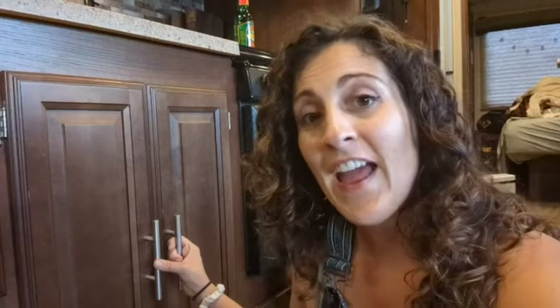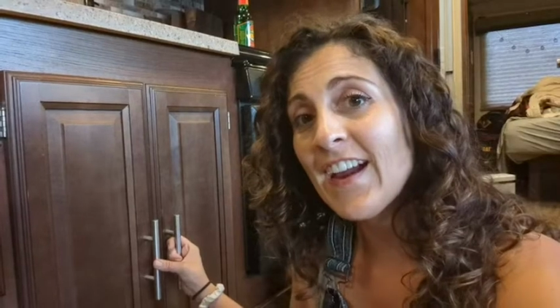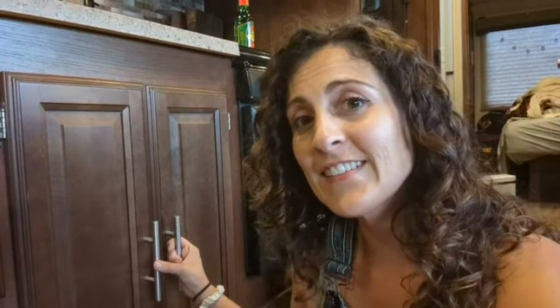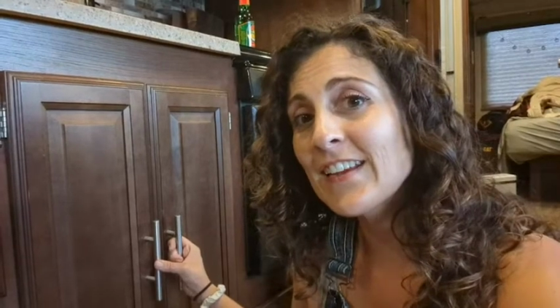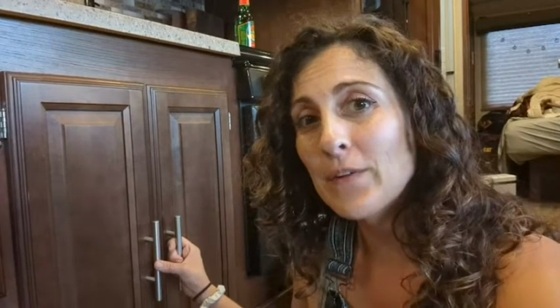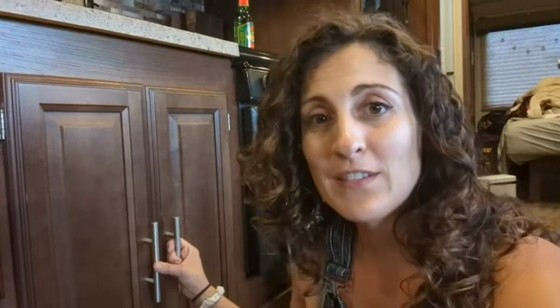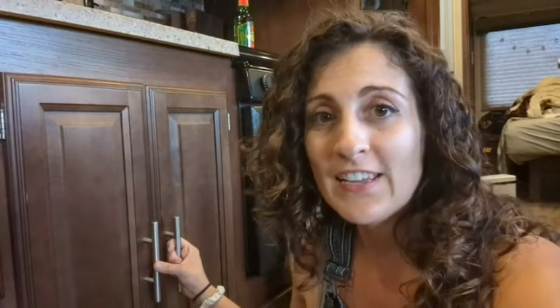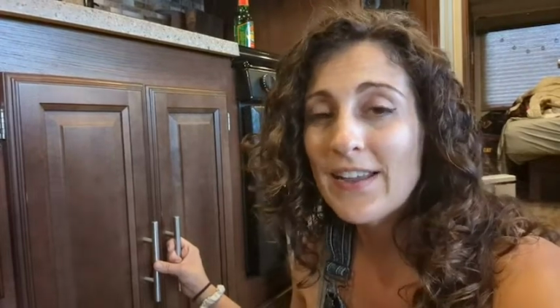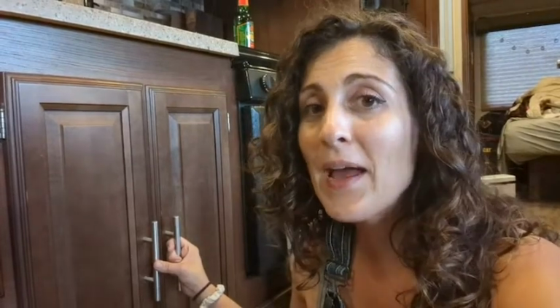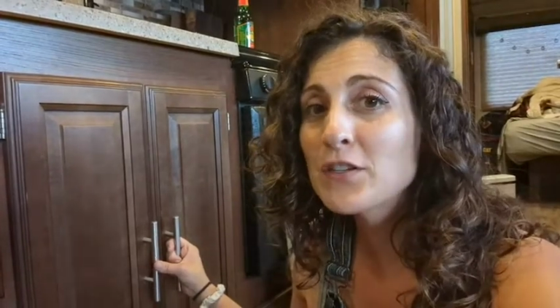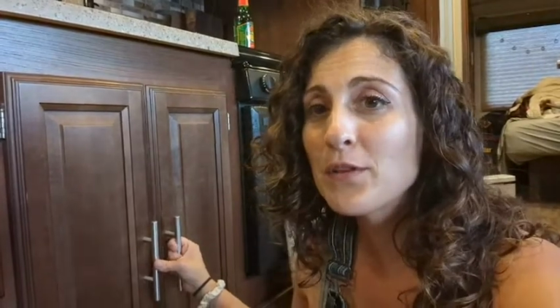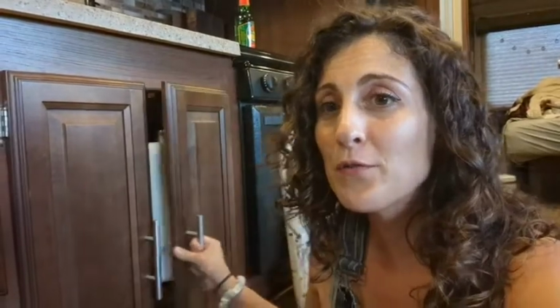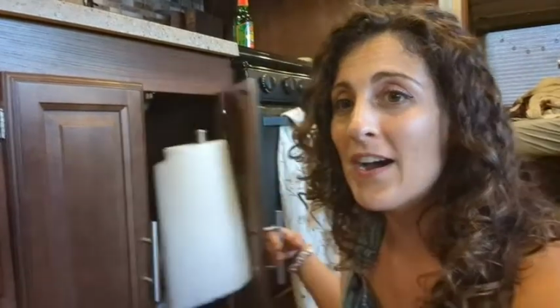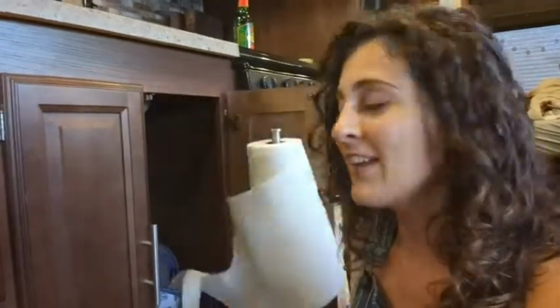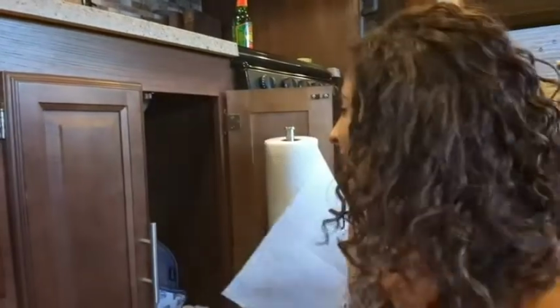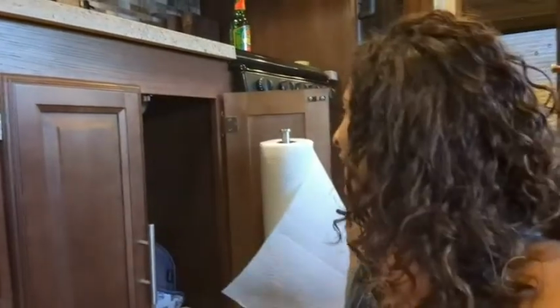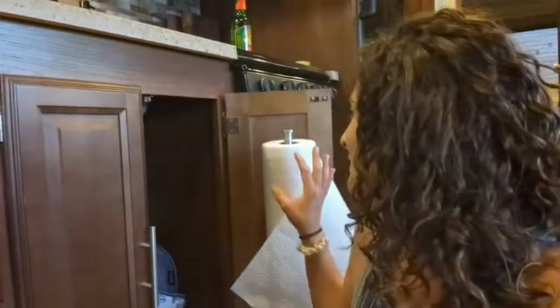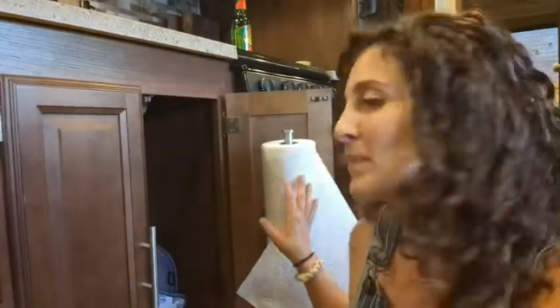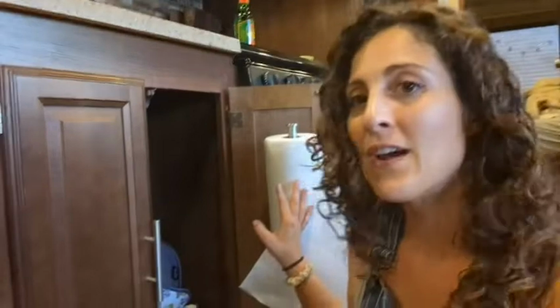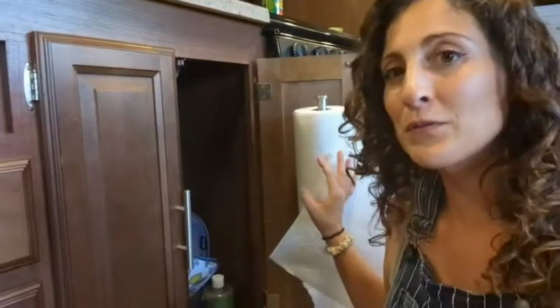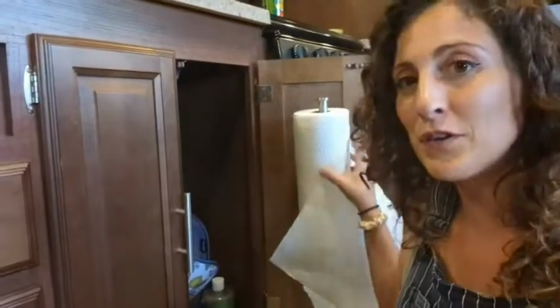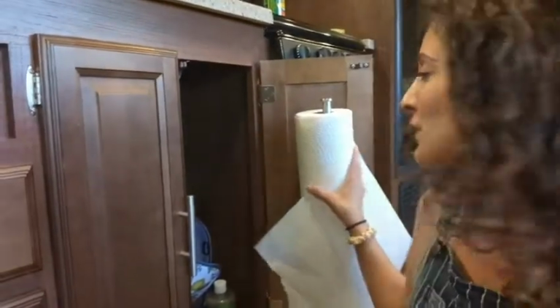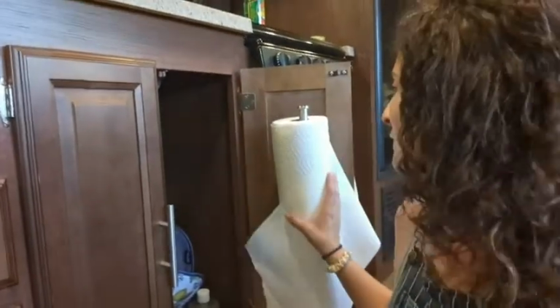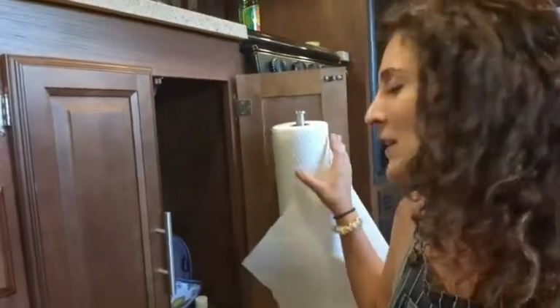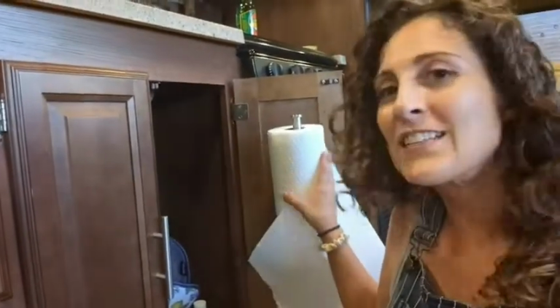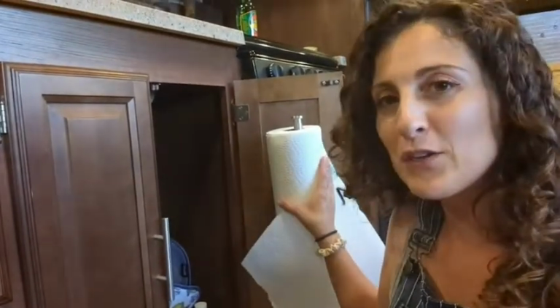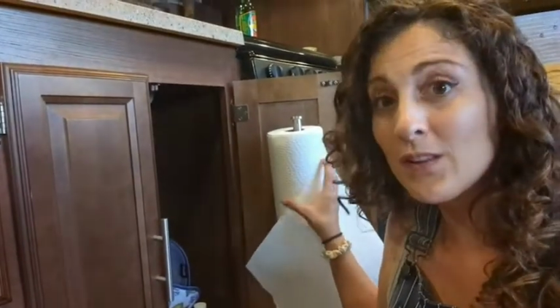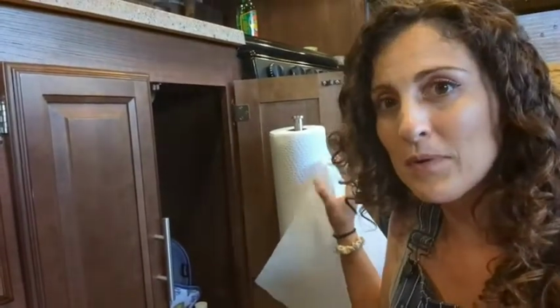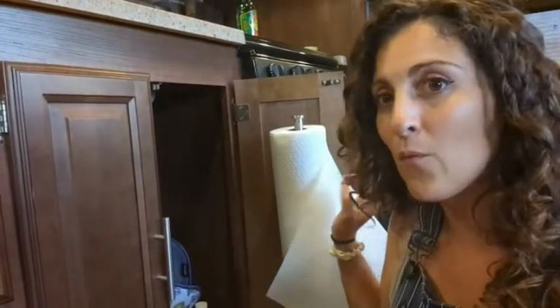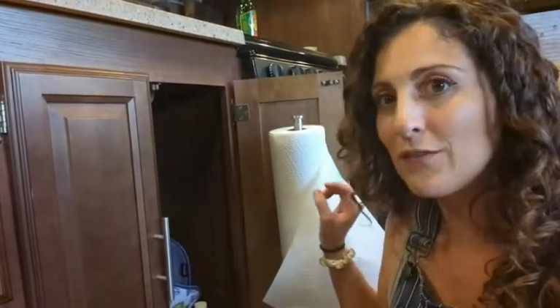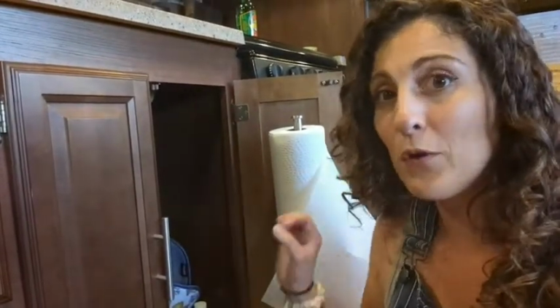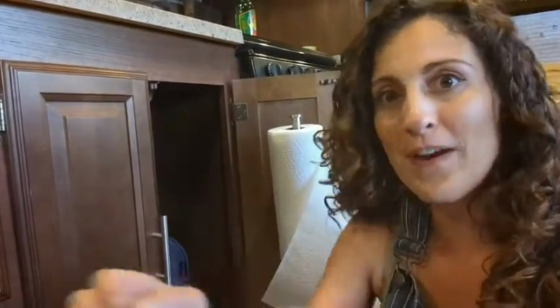Hey guys, this is Danielle with WTI. I'm here to share with you my awesome paper towel holder. Here it is — I'm going to show you a close-up of it and why I love it so much.